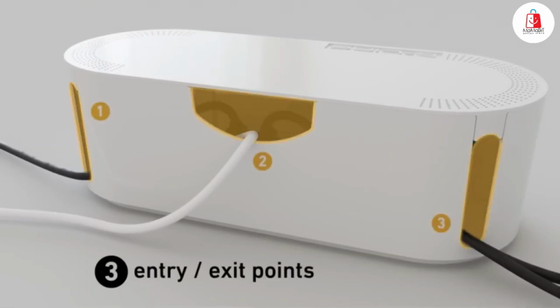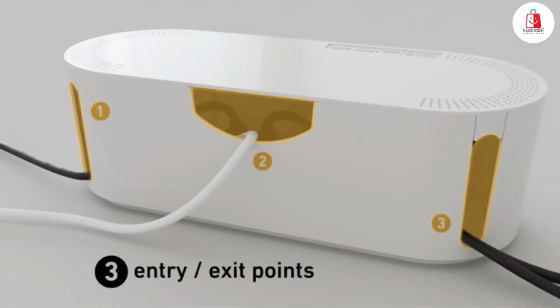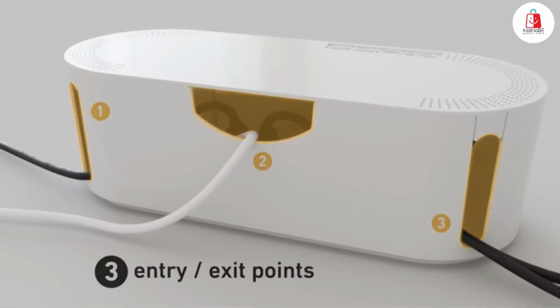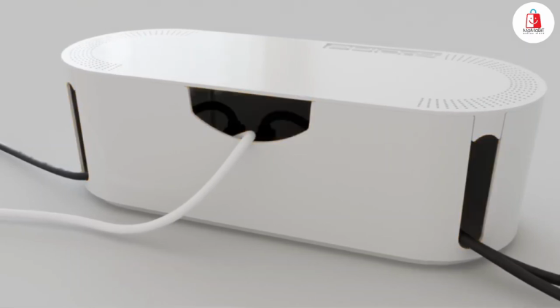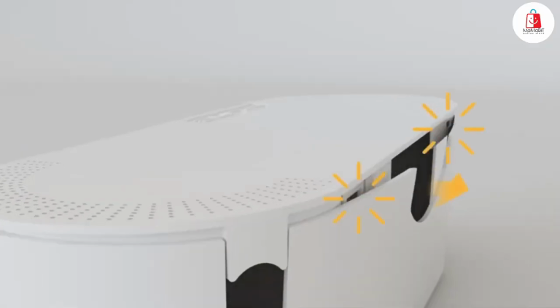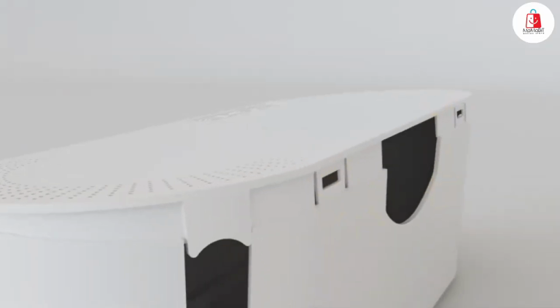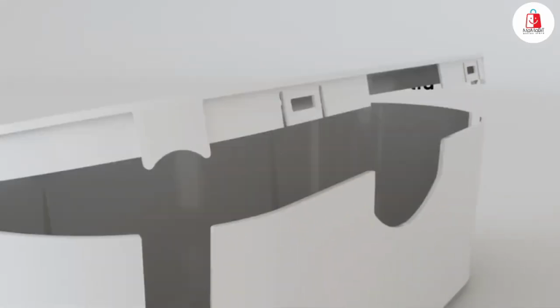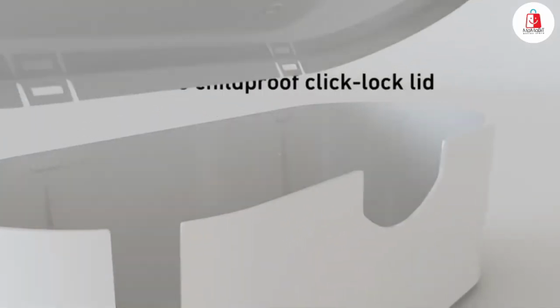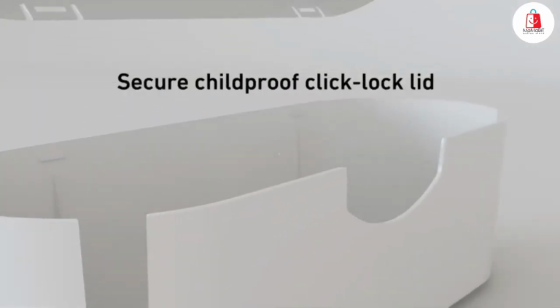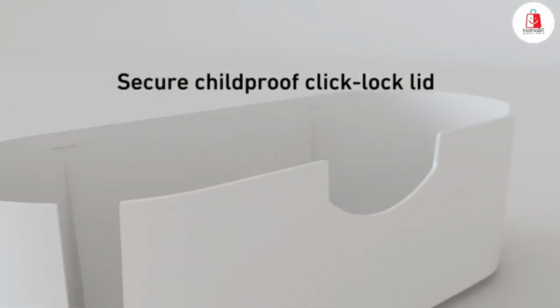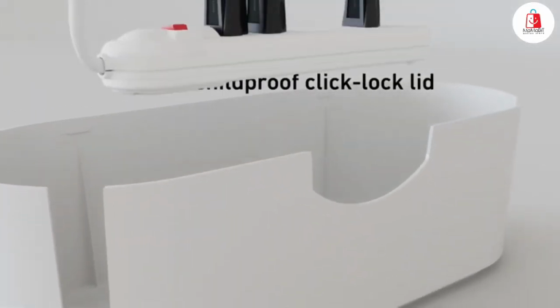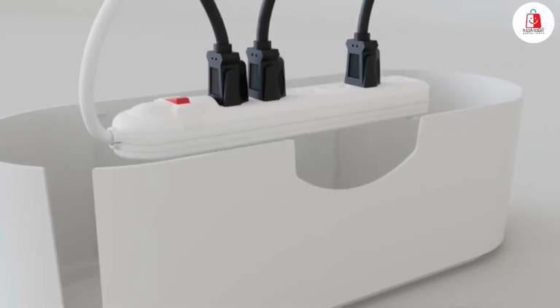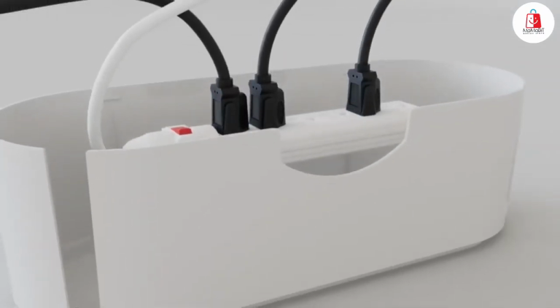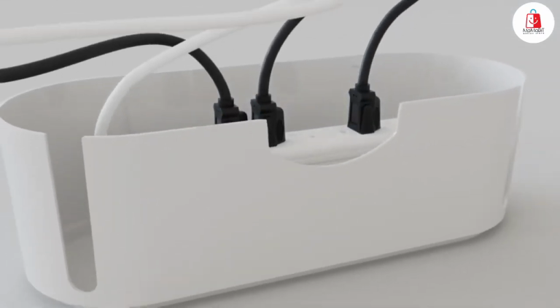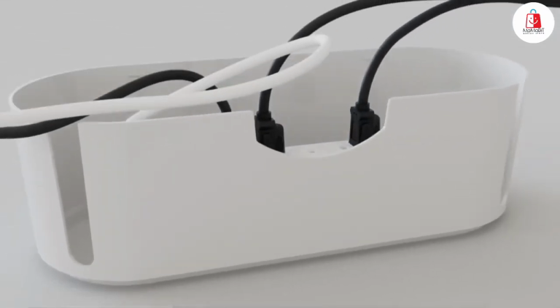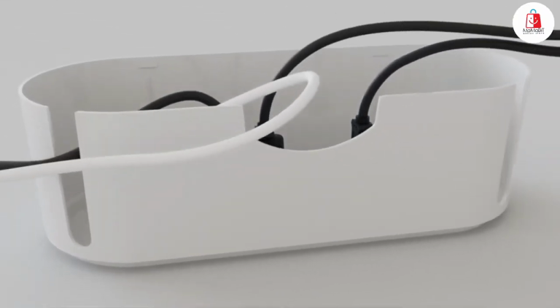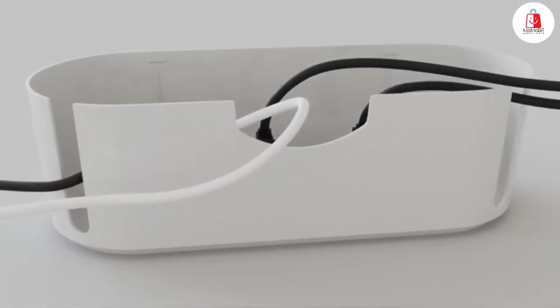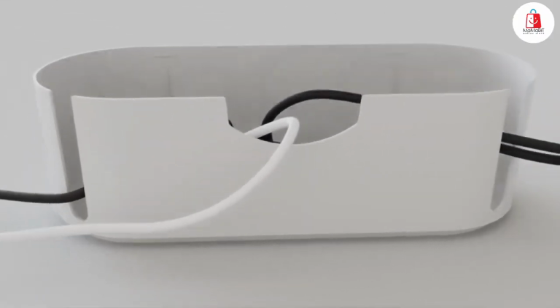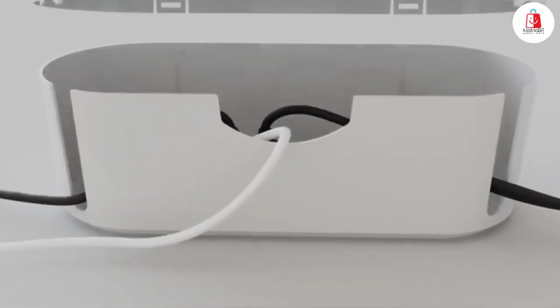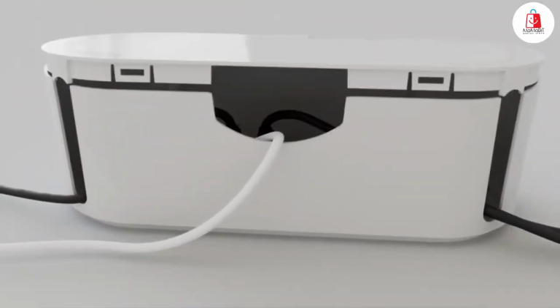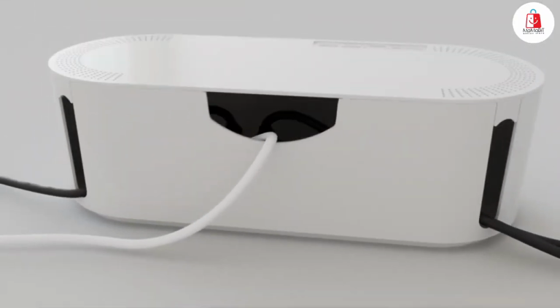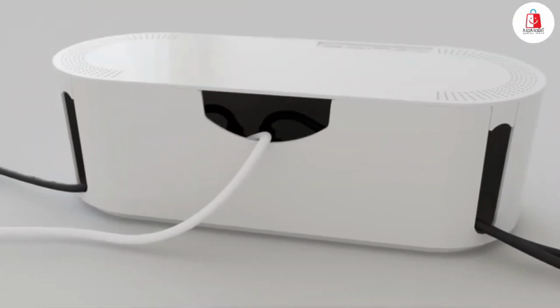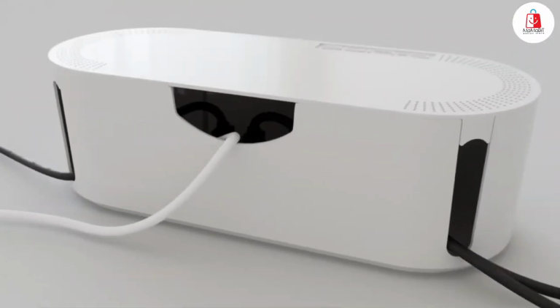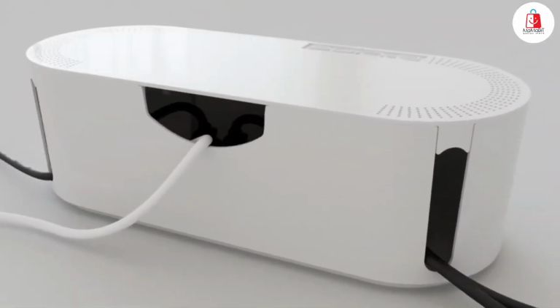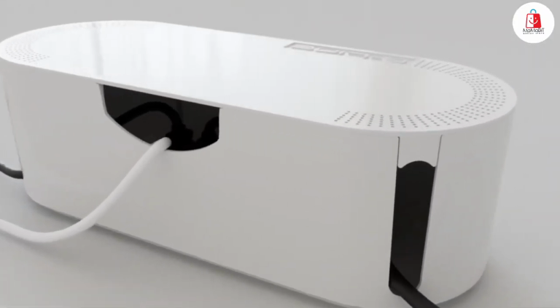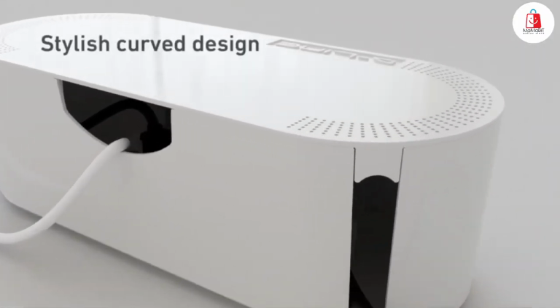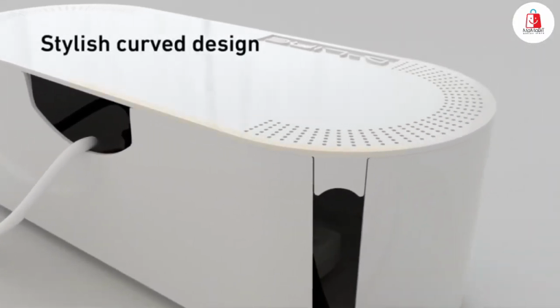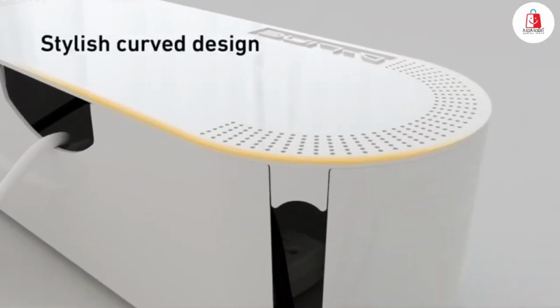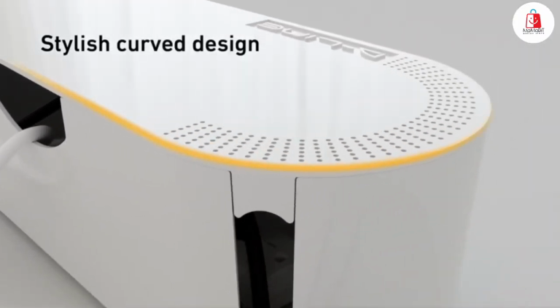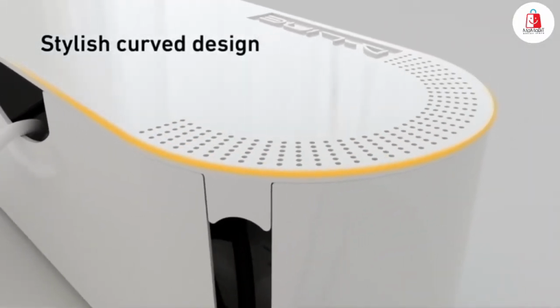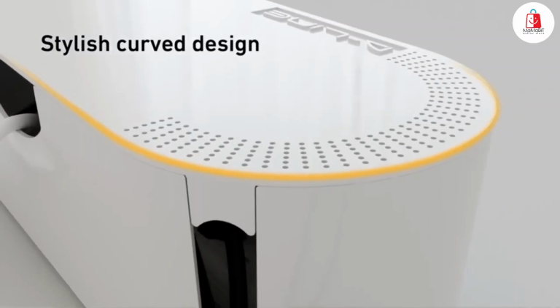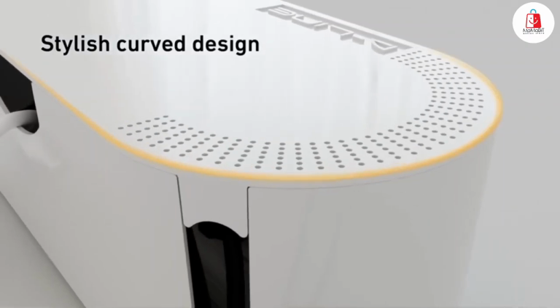The ABS plastic is durable and safe, so it's great for homes with kids or pets. Use it under your desk, by your TV, or even in your kitchen, and say goodbye to cable clutter for good.